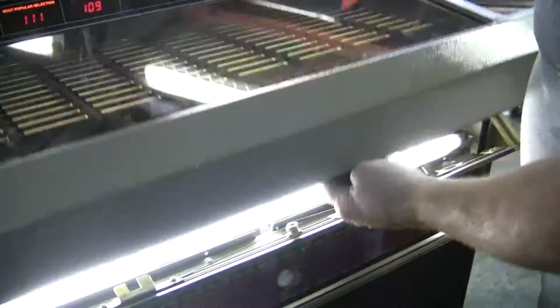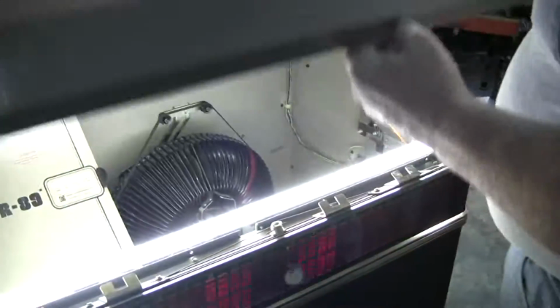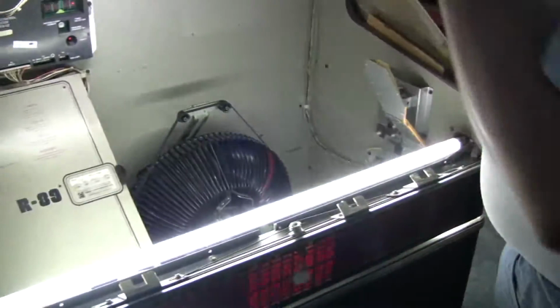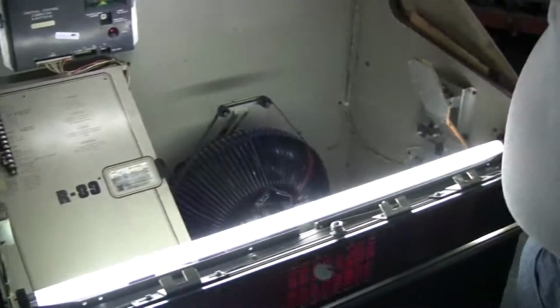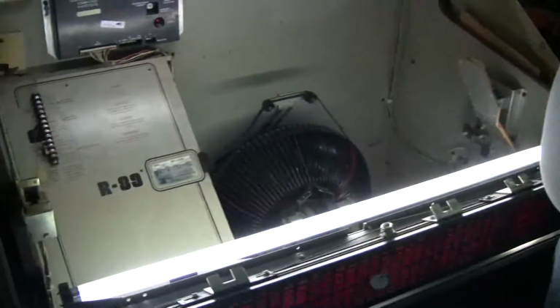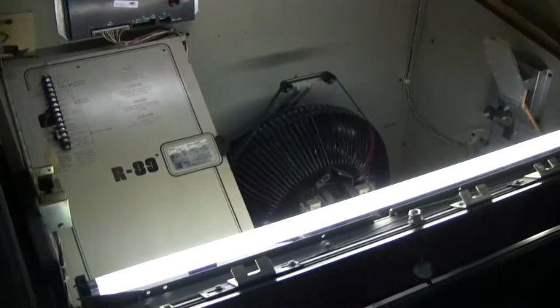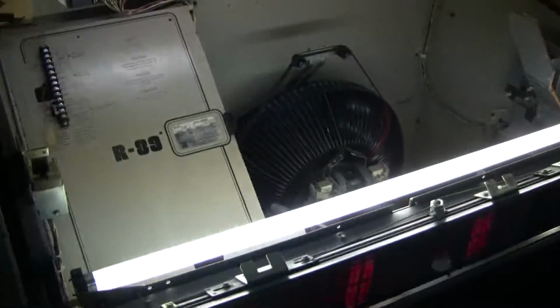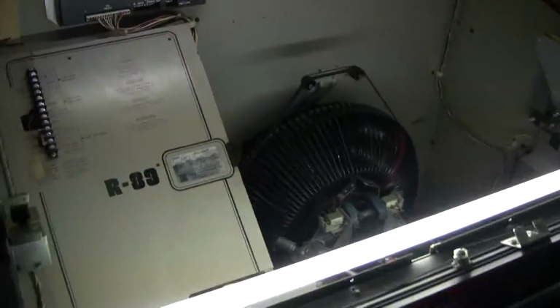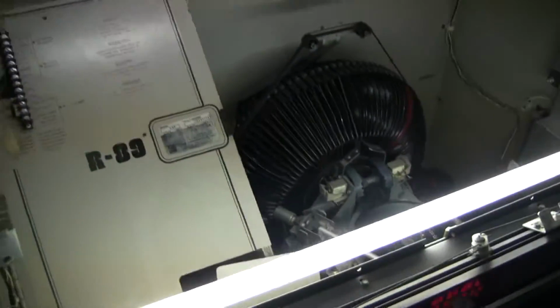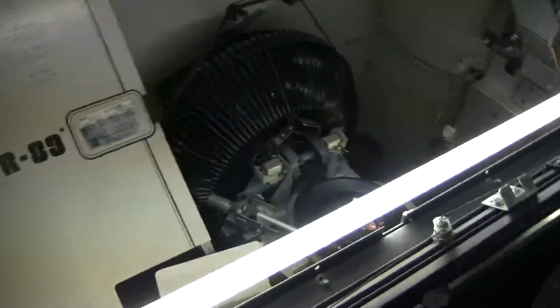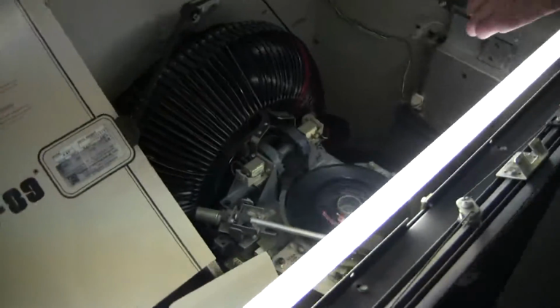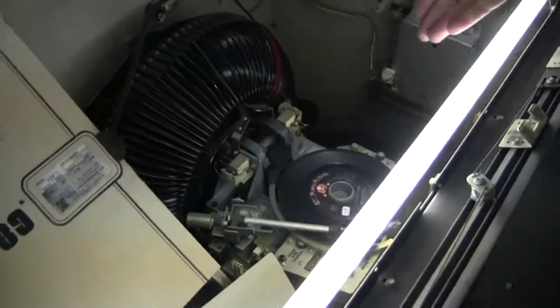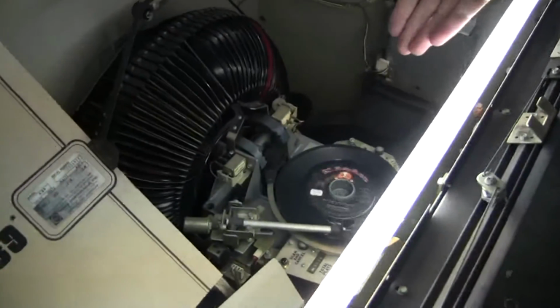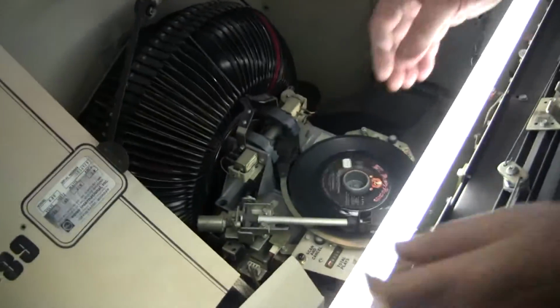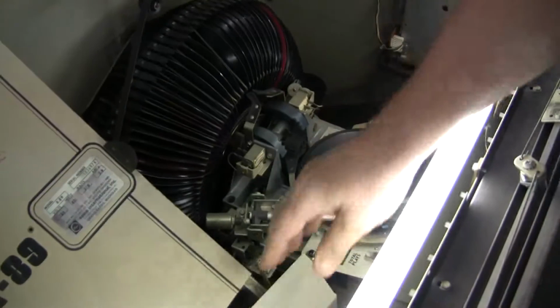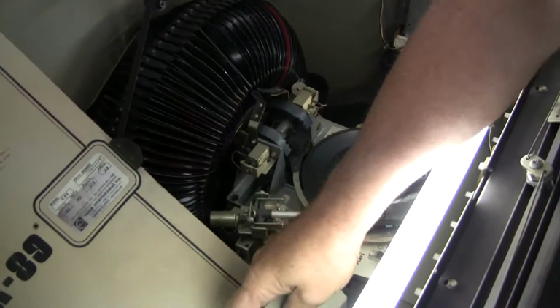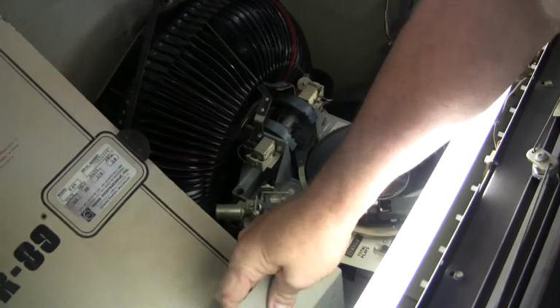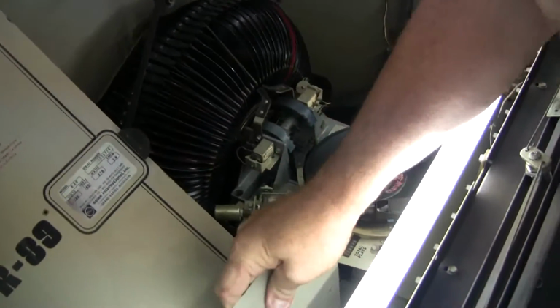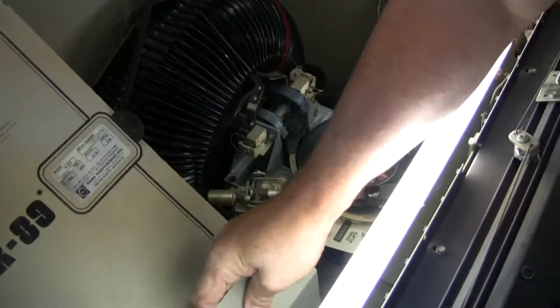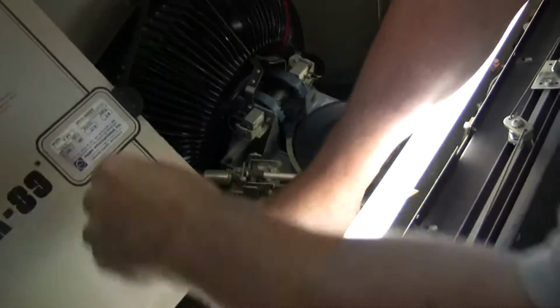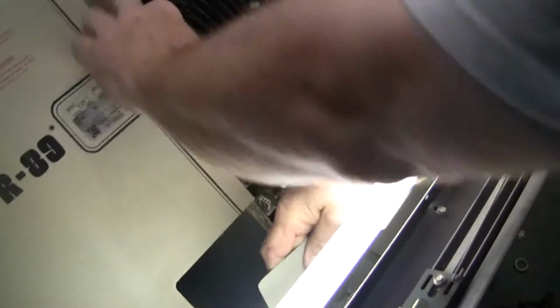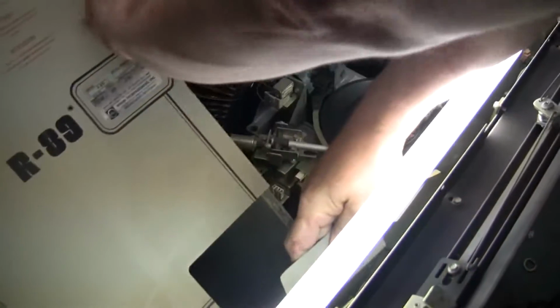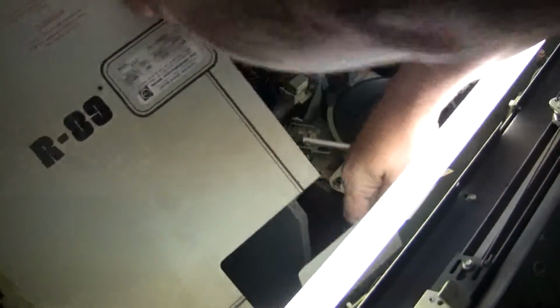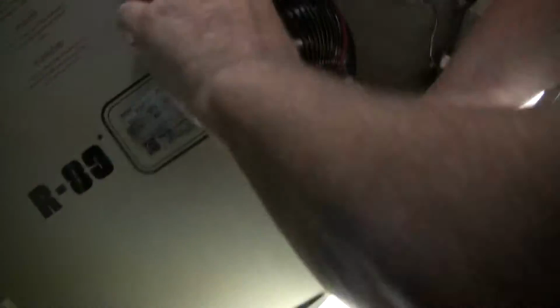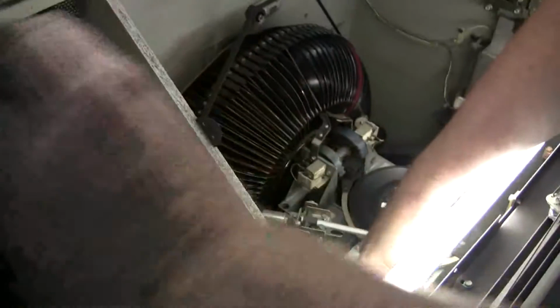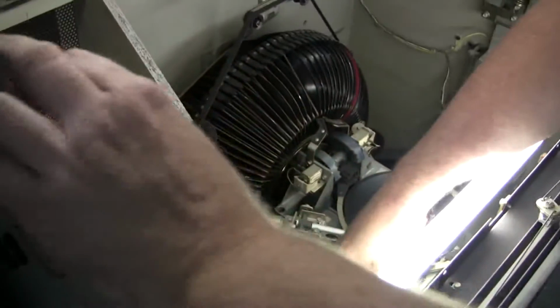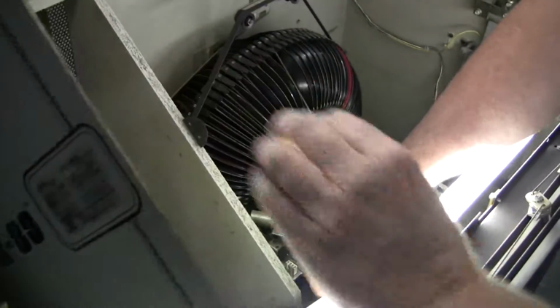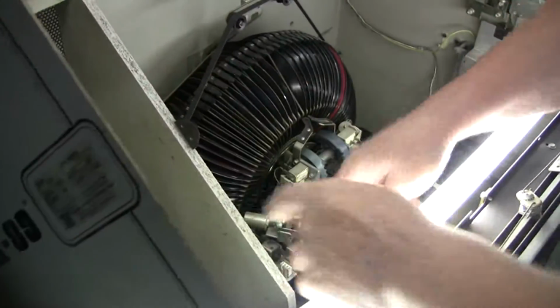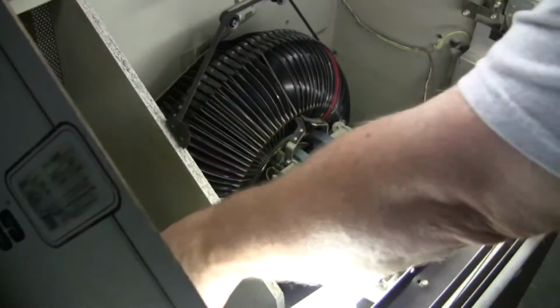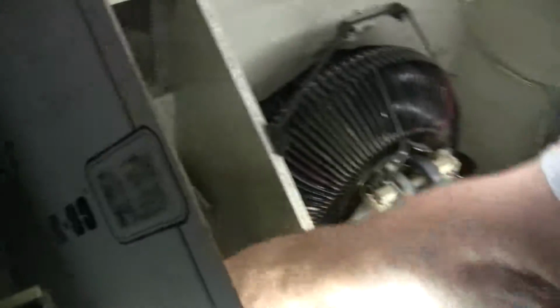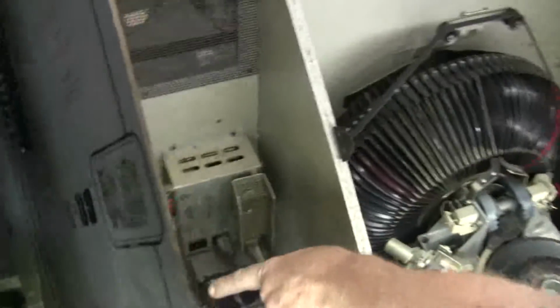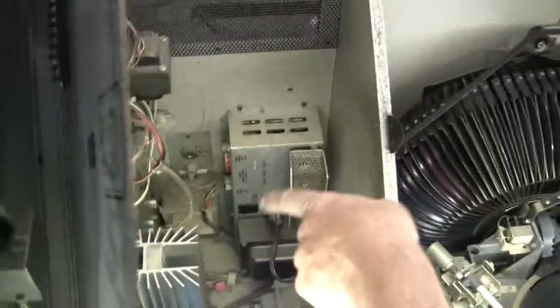This is the front door. We have that set in here. This opens. Here's the amplifier.